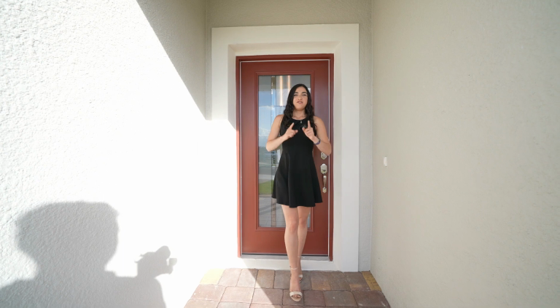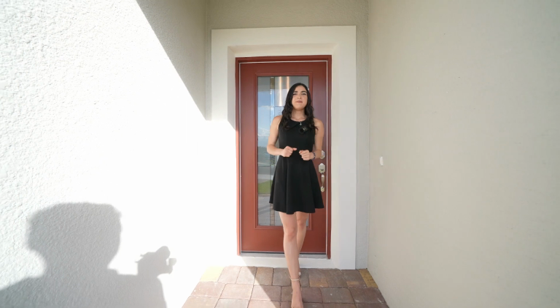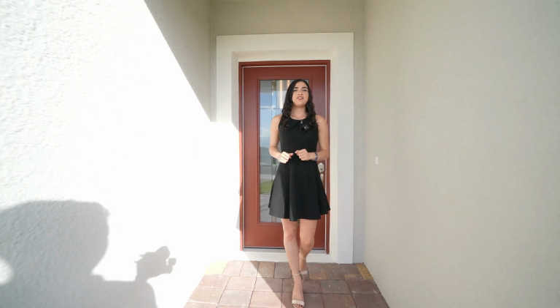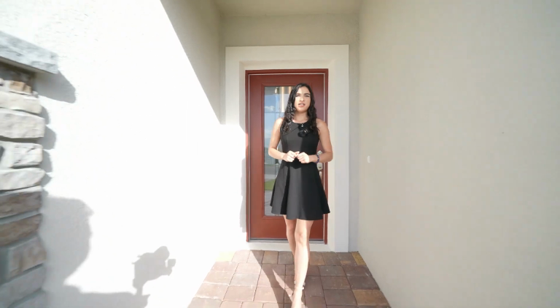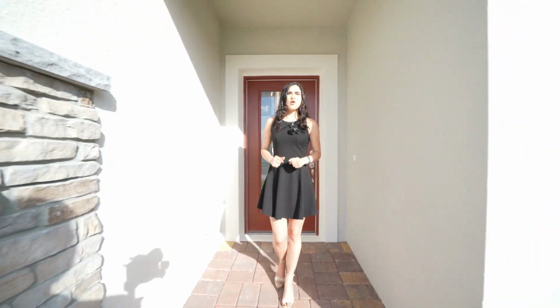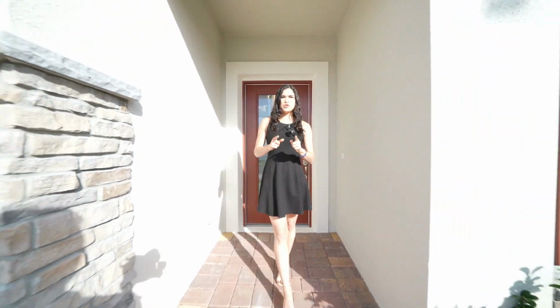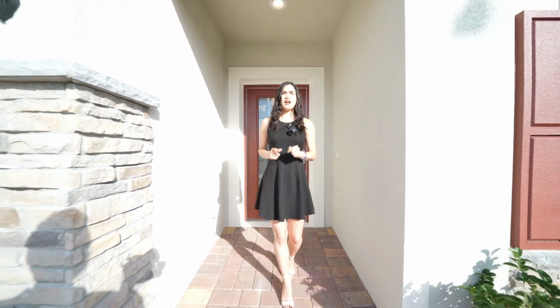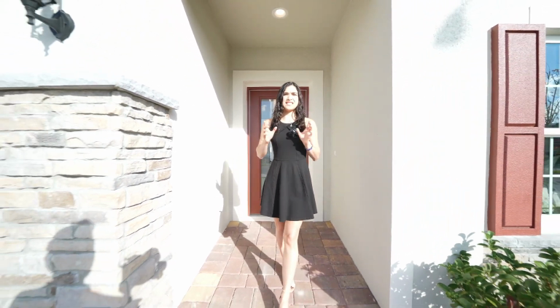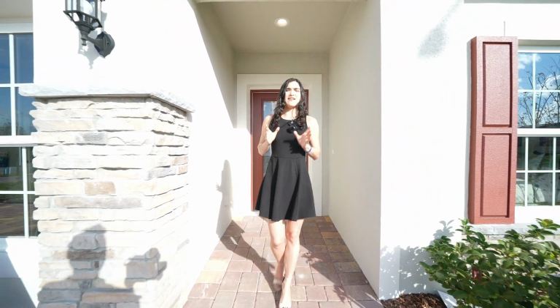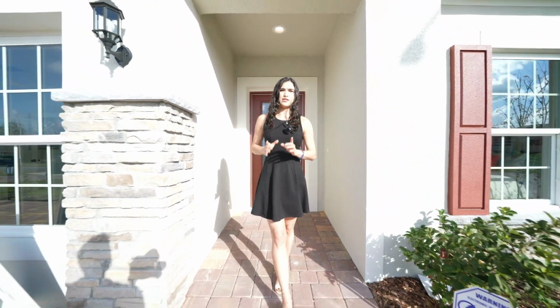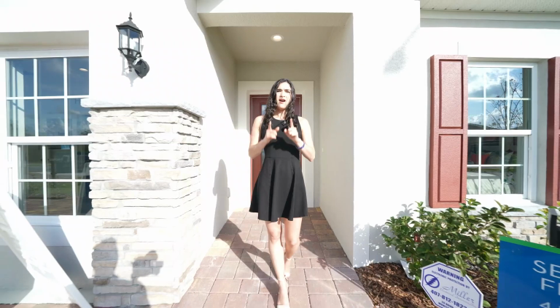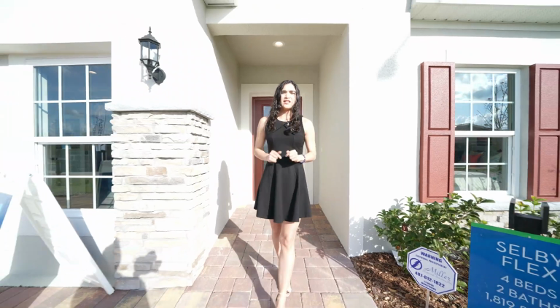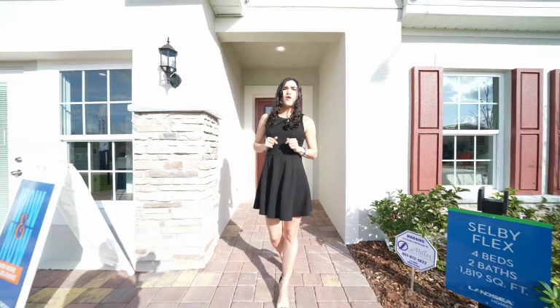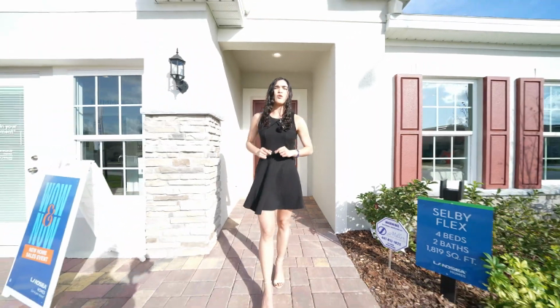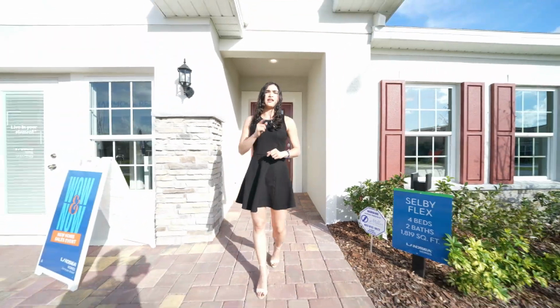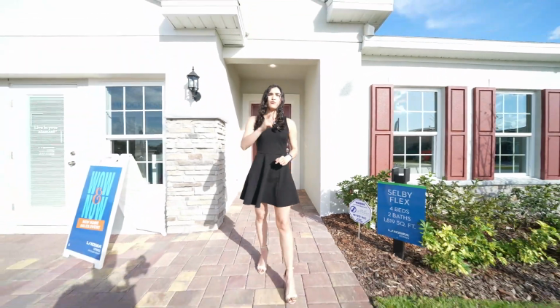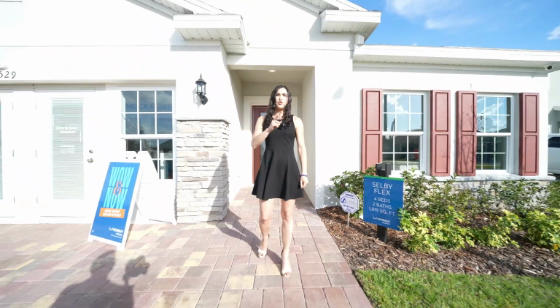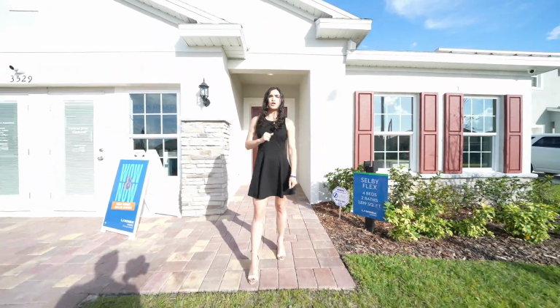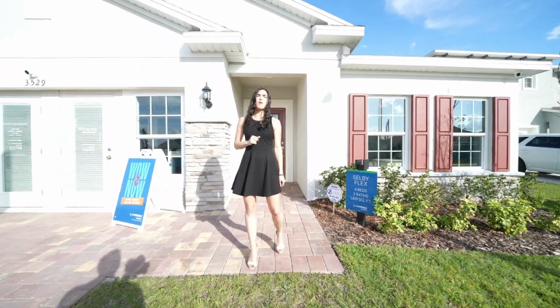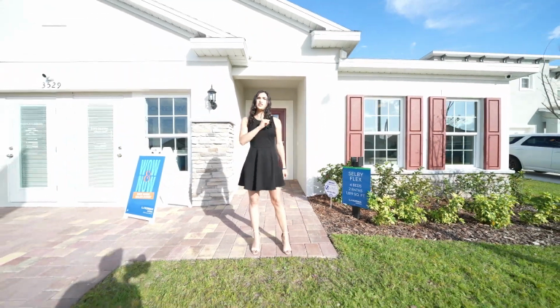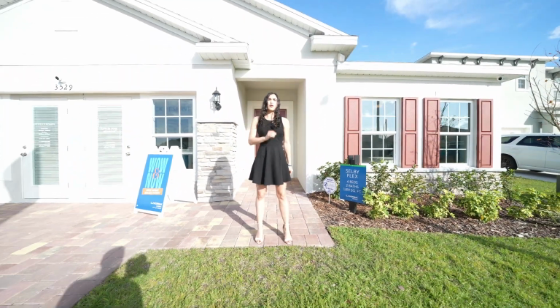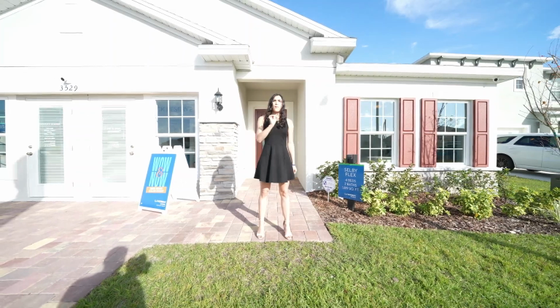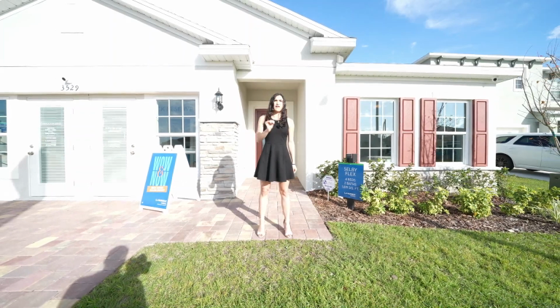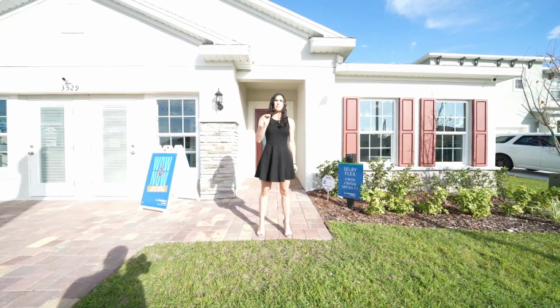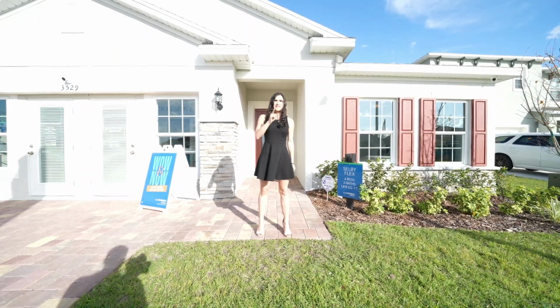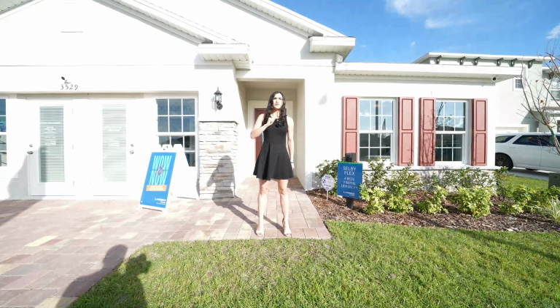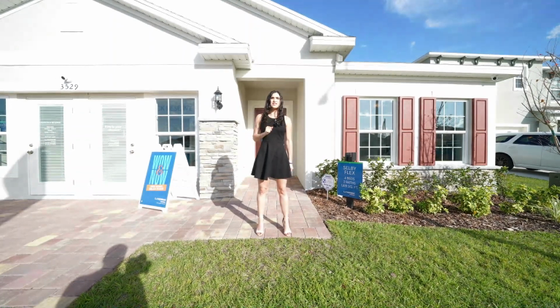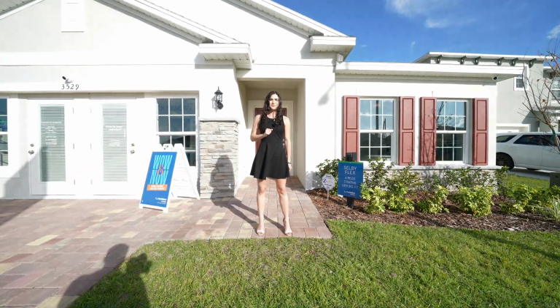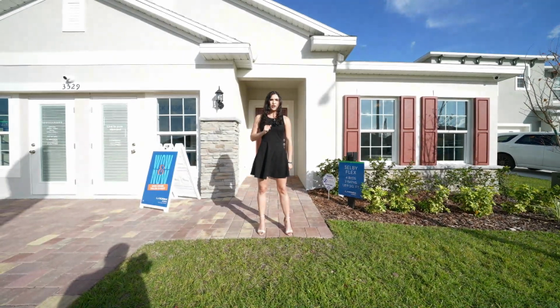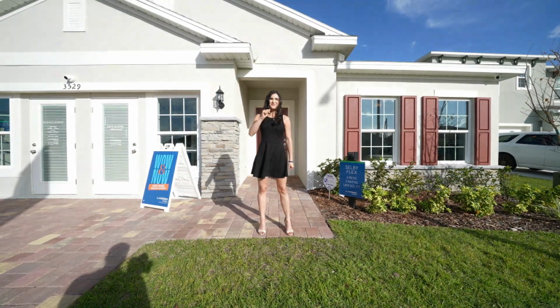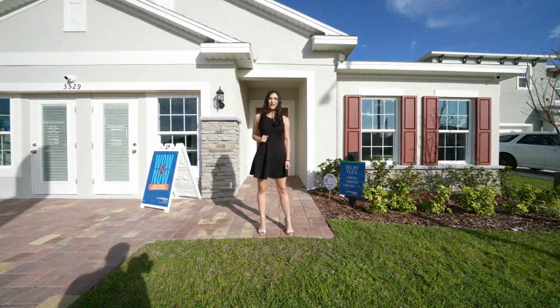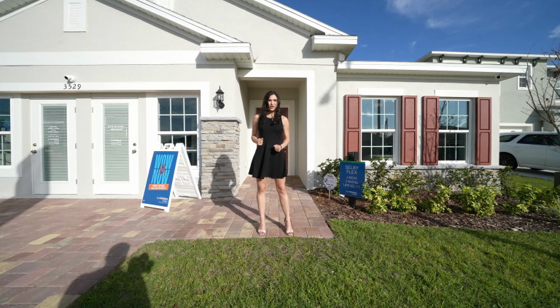If you've been keeping an eye on the market, you know that interest rates are around six and a half percent. On today's video, I'm showing you how you can get a brand new construction home with interest rates of 4.75%, saving you thousands a year. If you want to know more, this is the video for you.